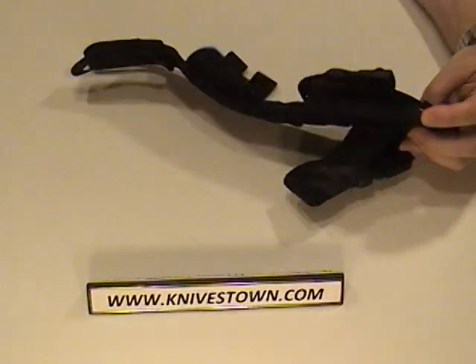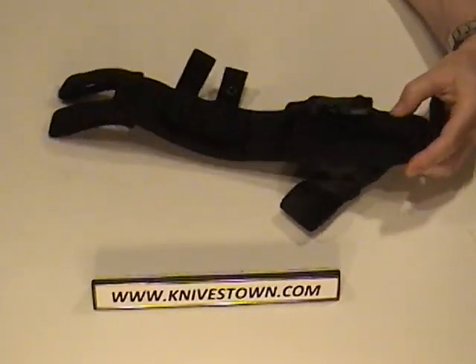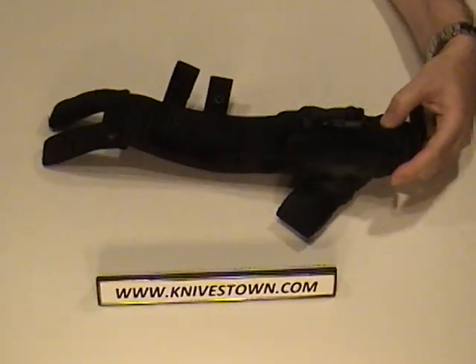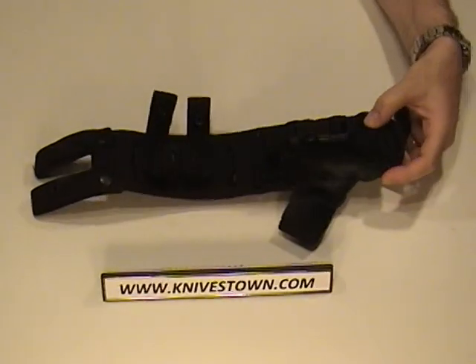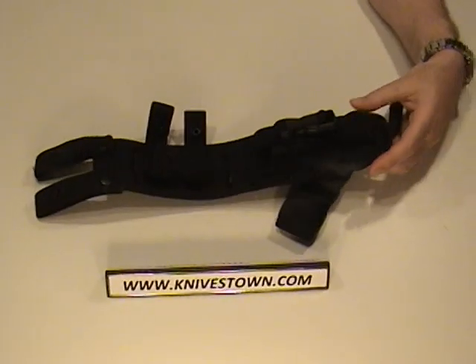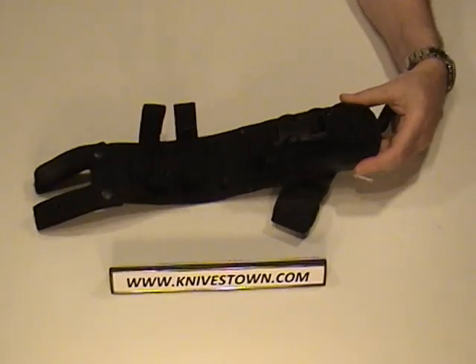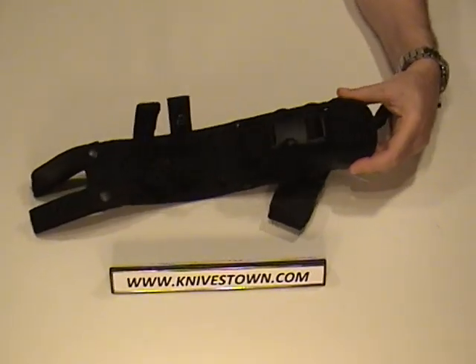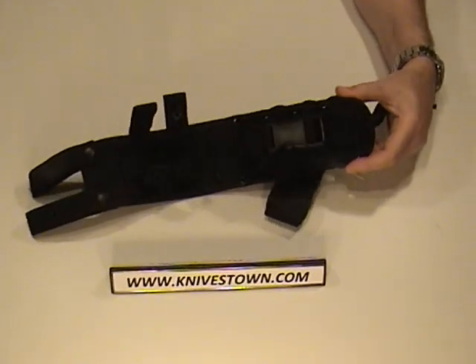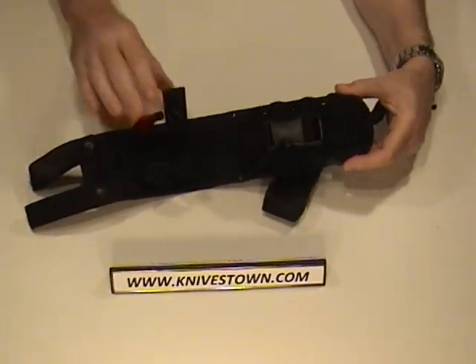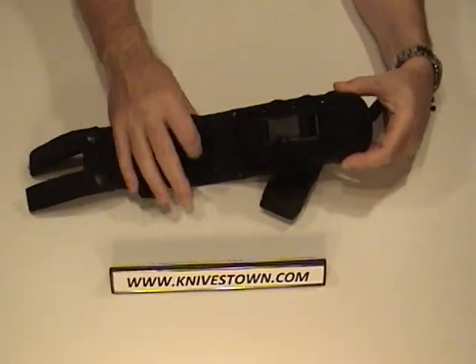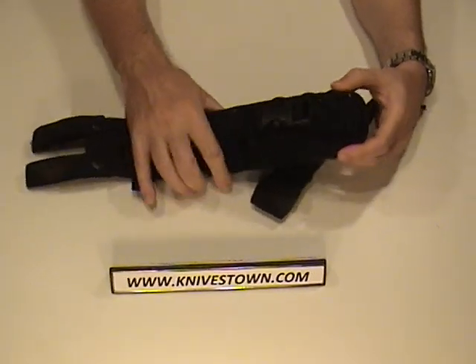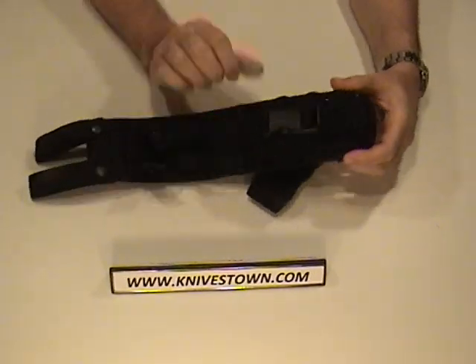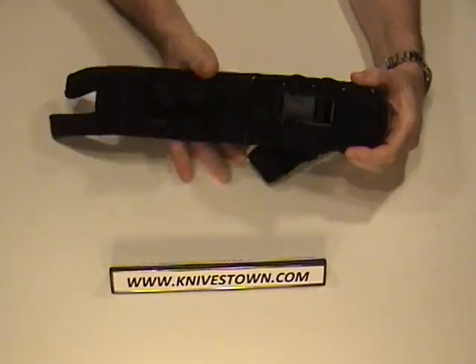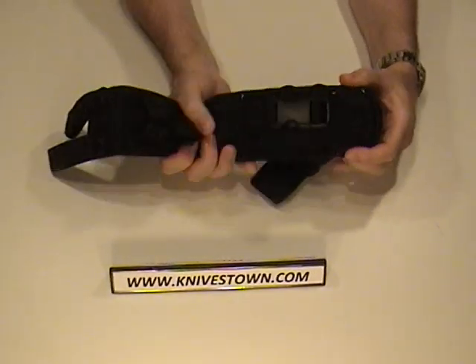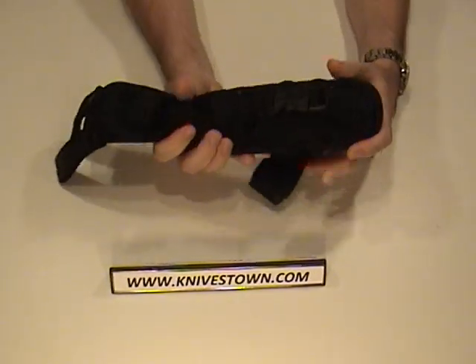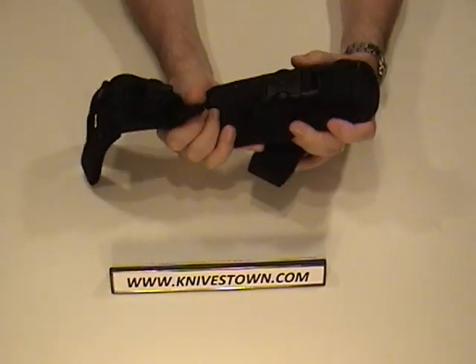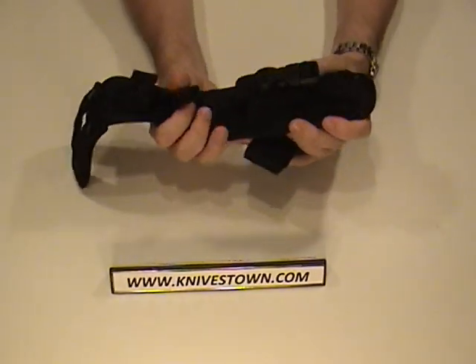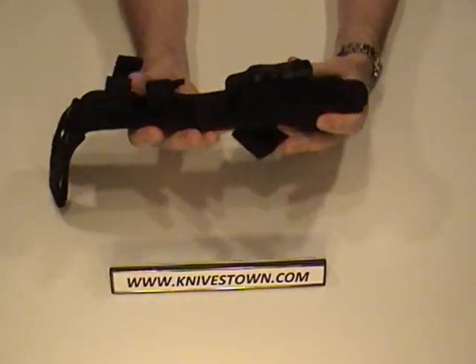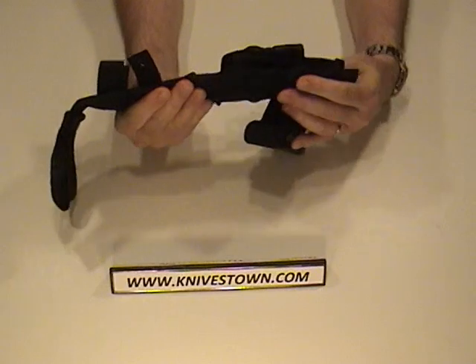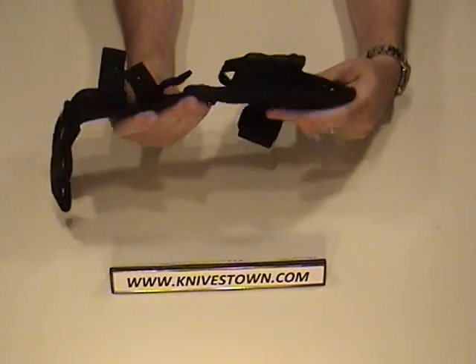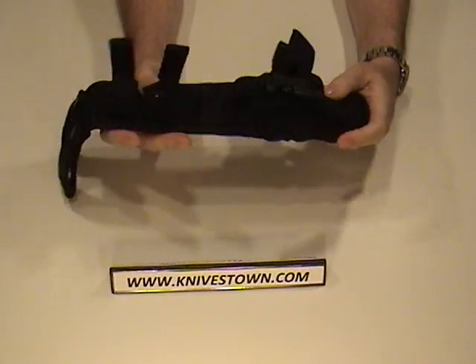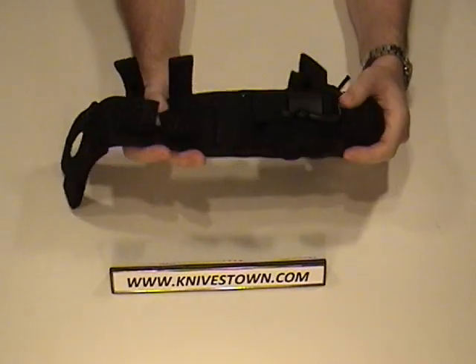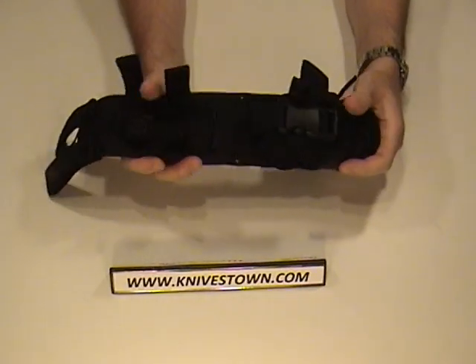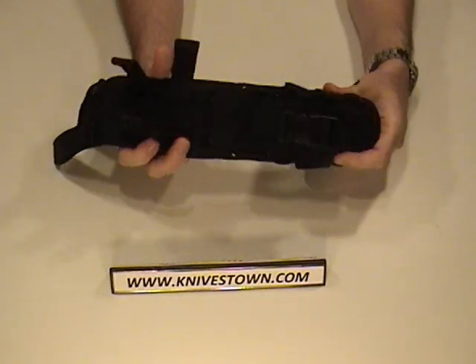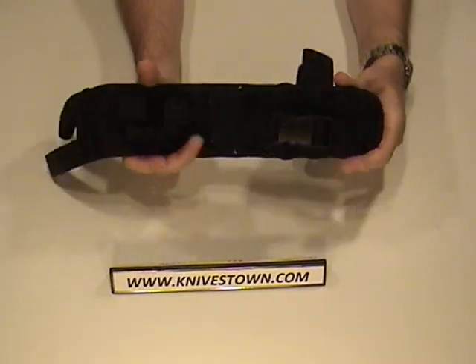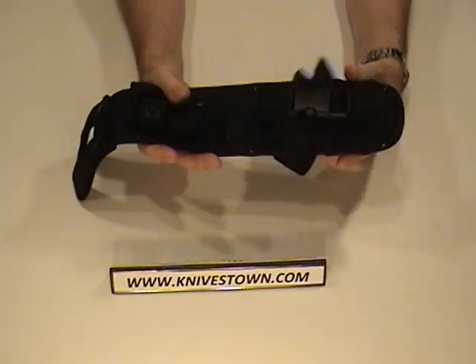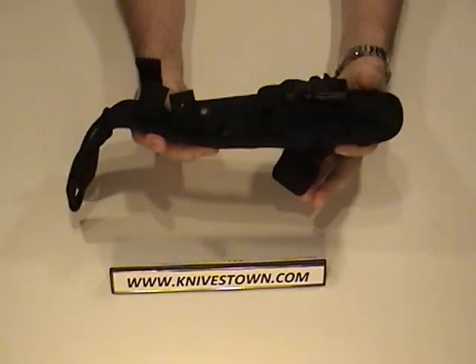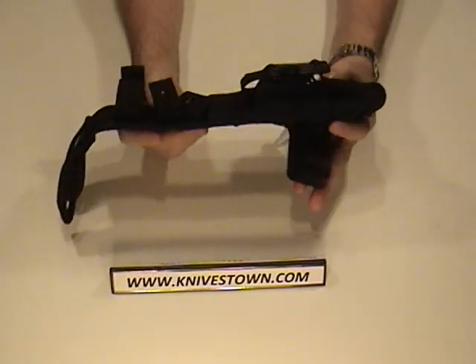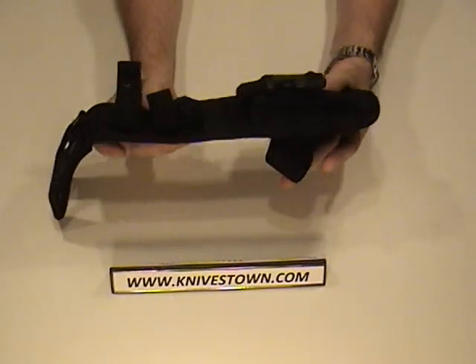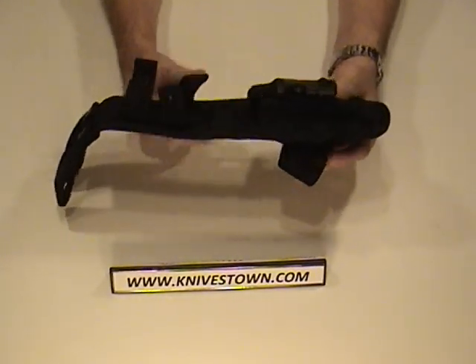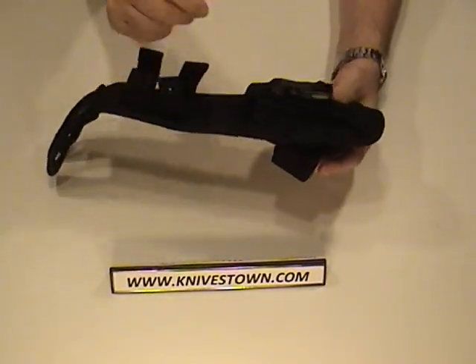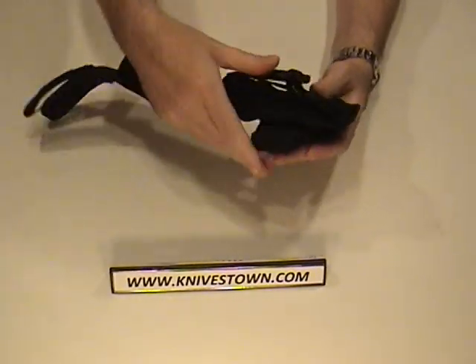Pretty good sheath there — very good quality, very rugged. It's that ballistic nylon that's going to hold up for a long time.